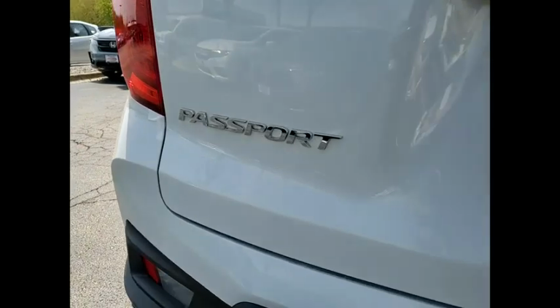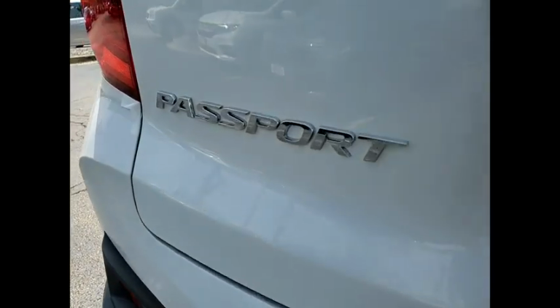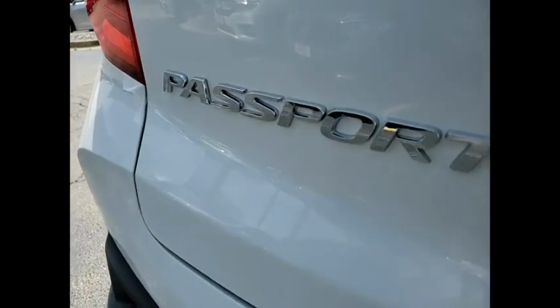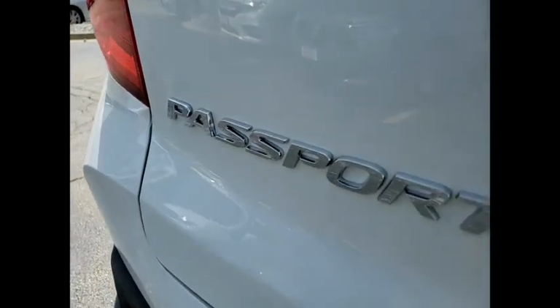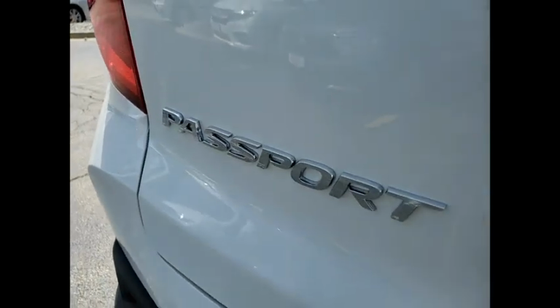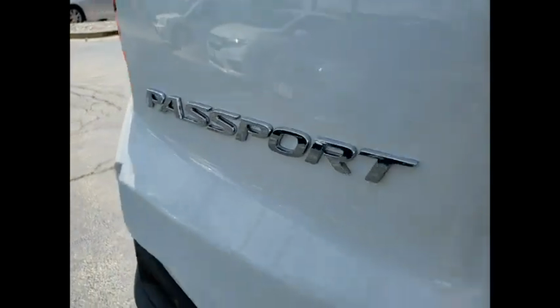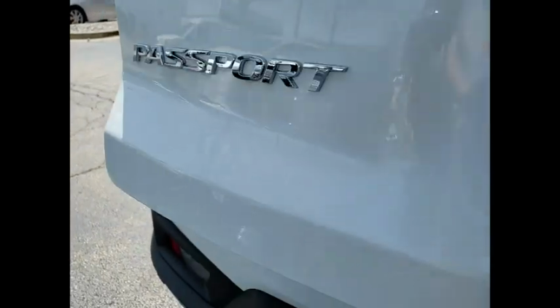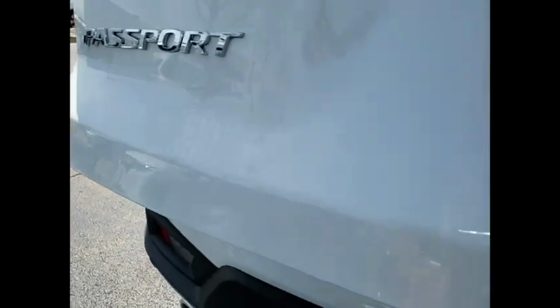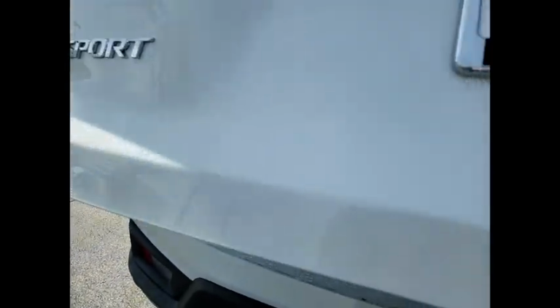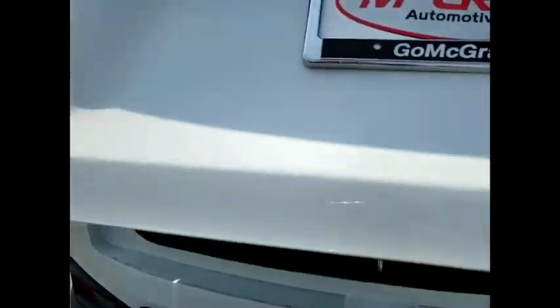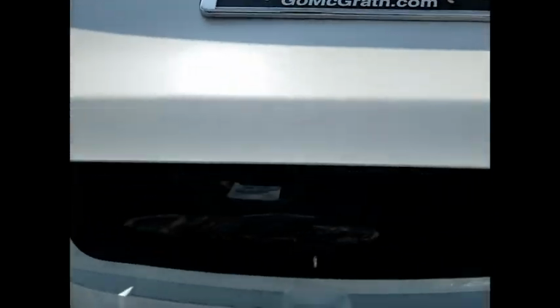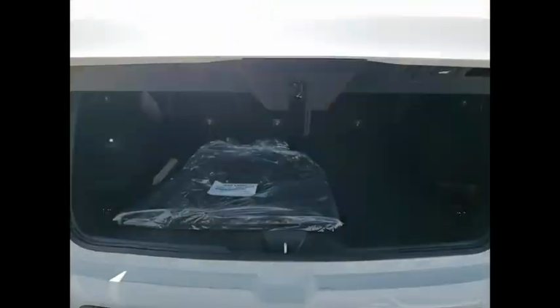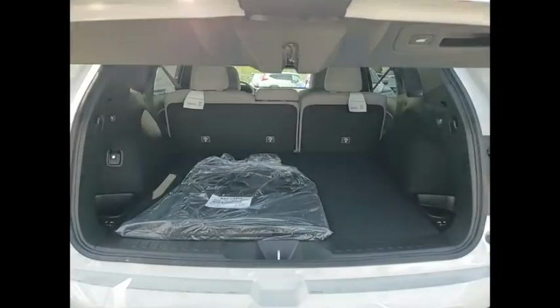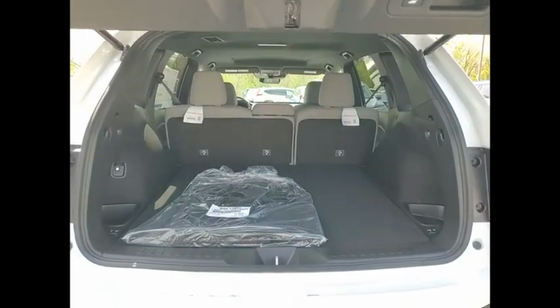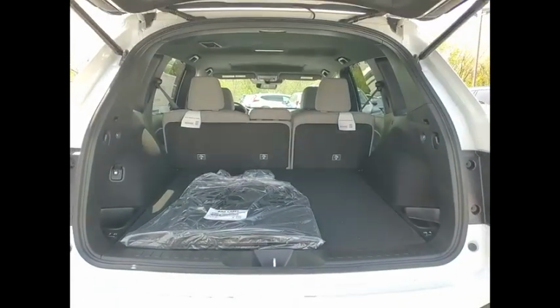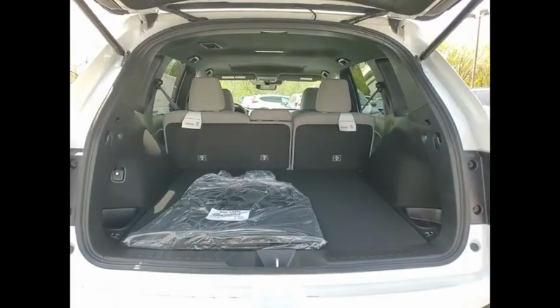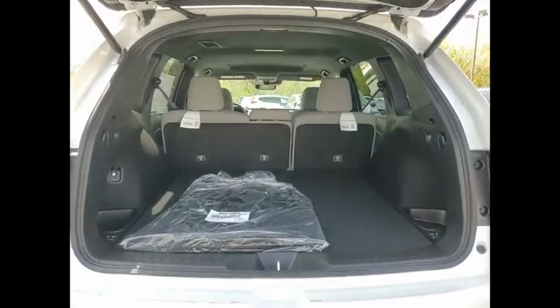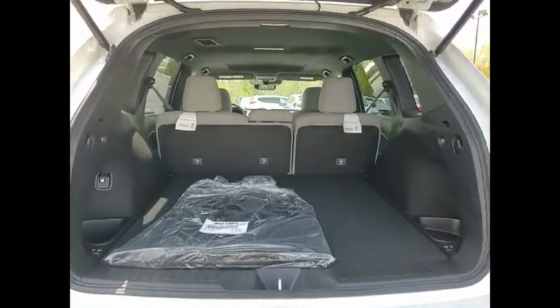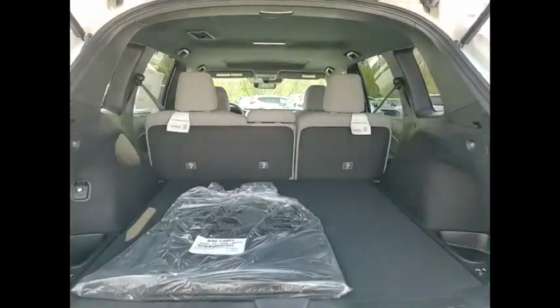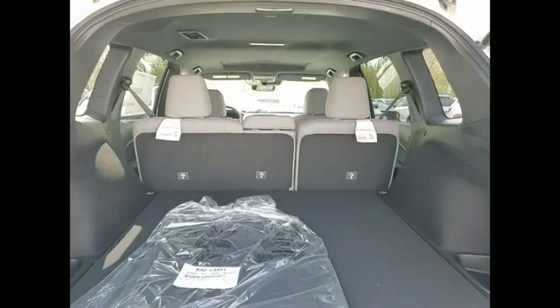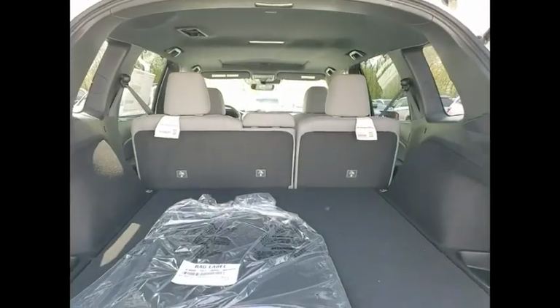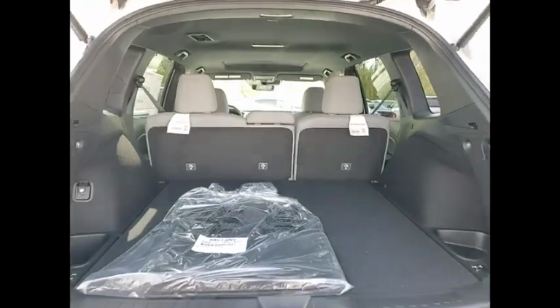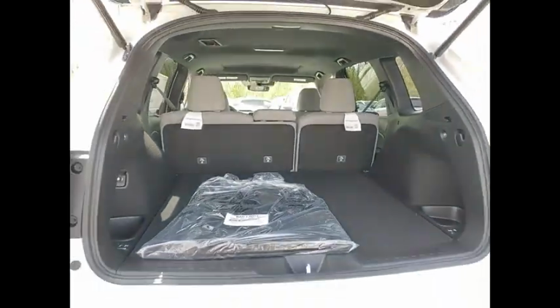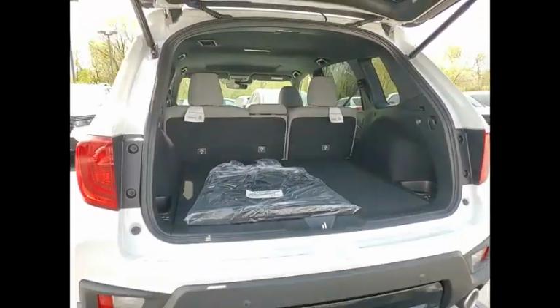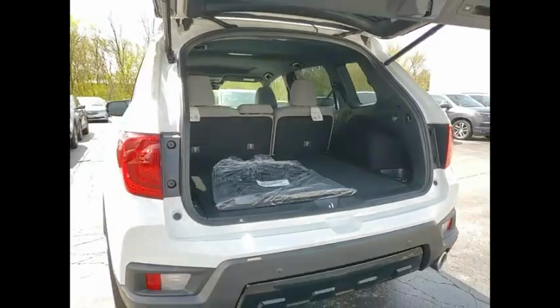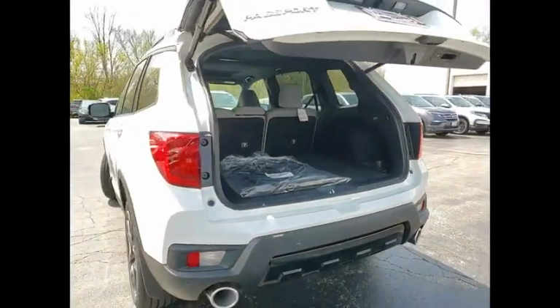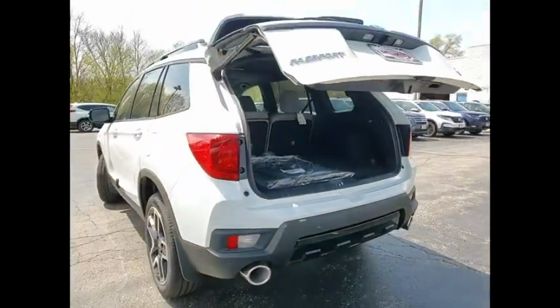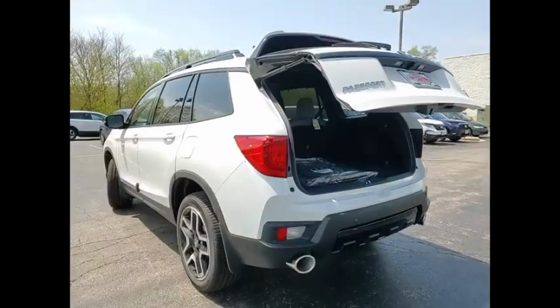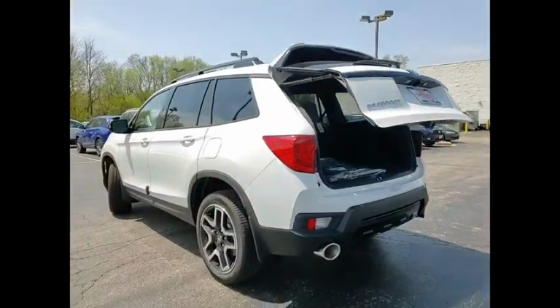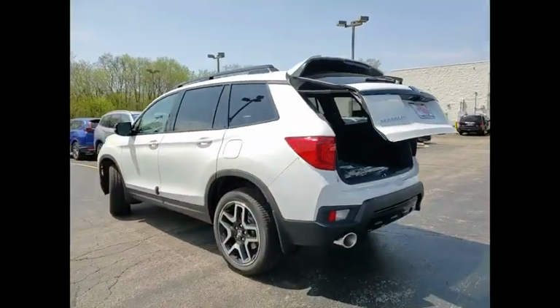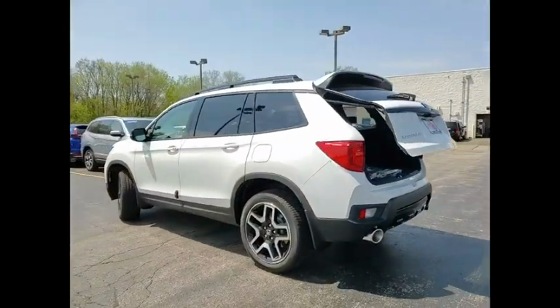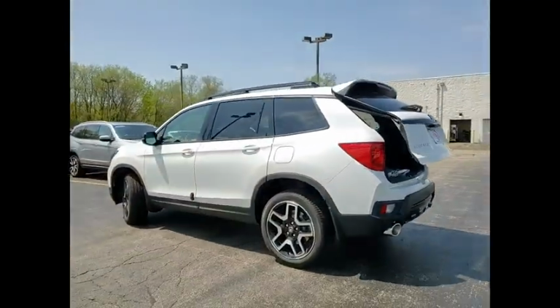Here are some of this vehicle's great options: tire pressure monitor, blind spot monitor, all-wheel drive, heated mirrors, aluminum wheels, rear spoiler, remote engine start, power liftgate, brake assist, and traction control.